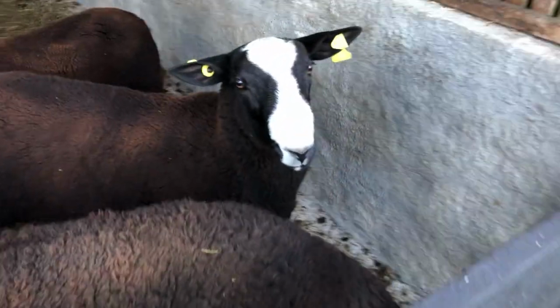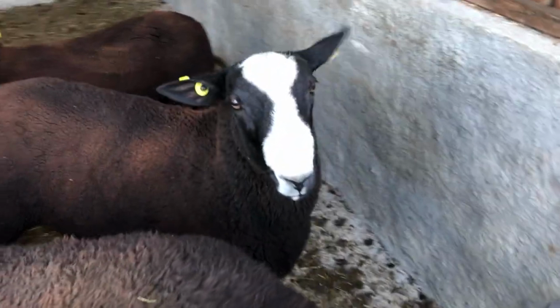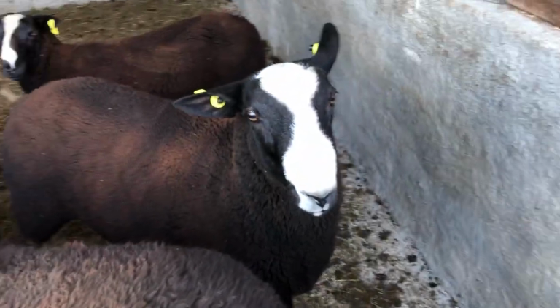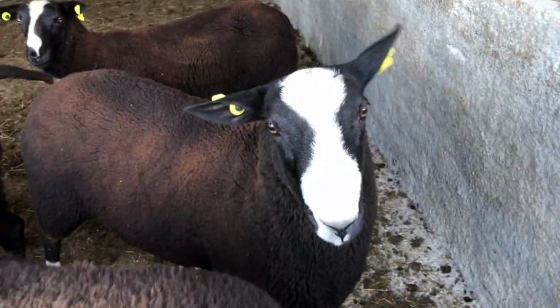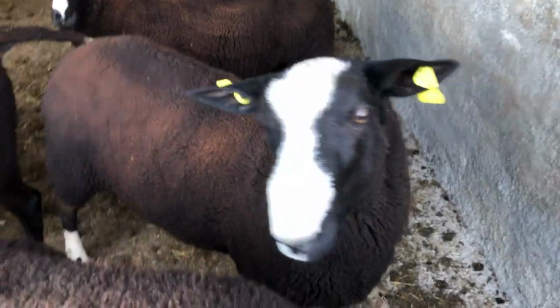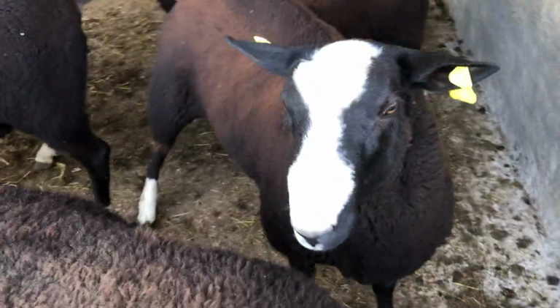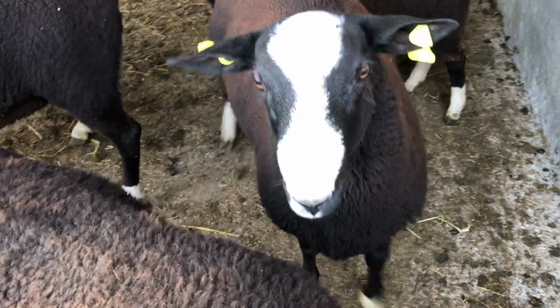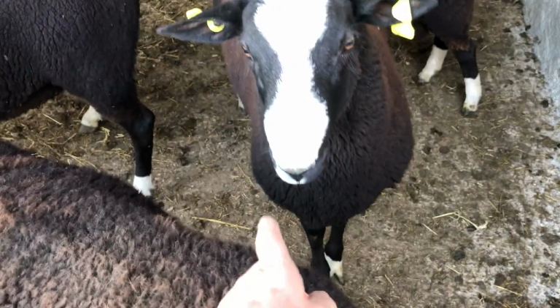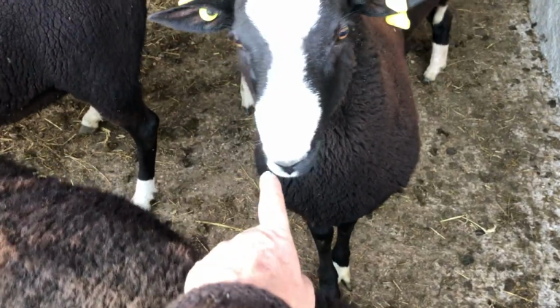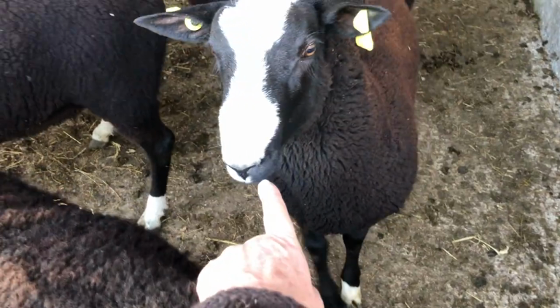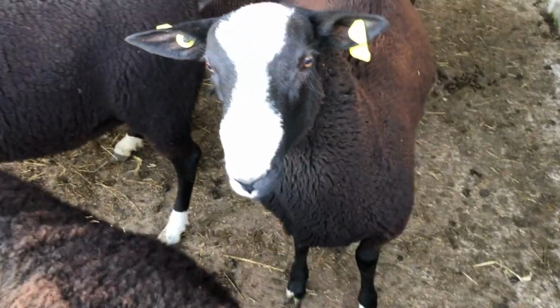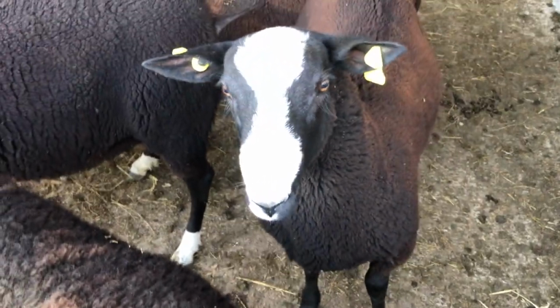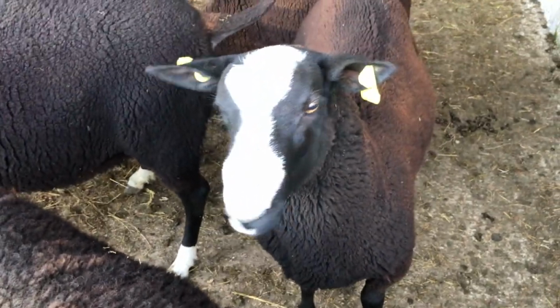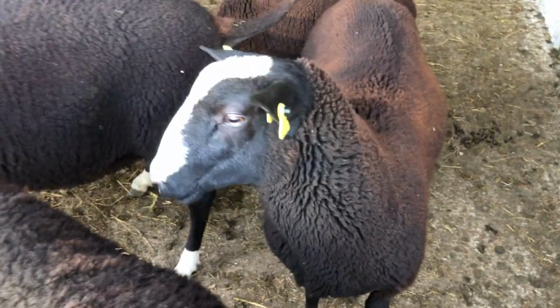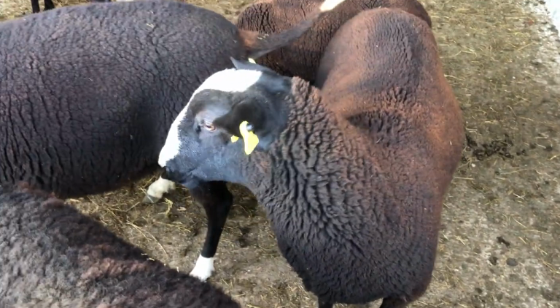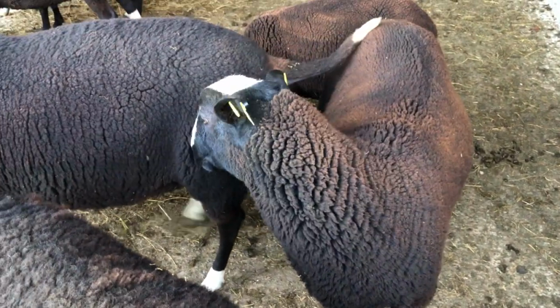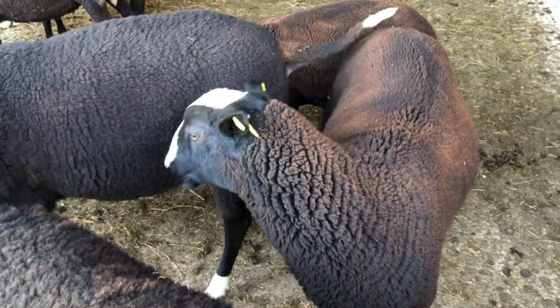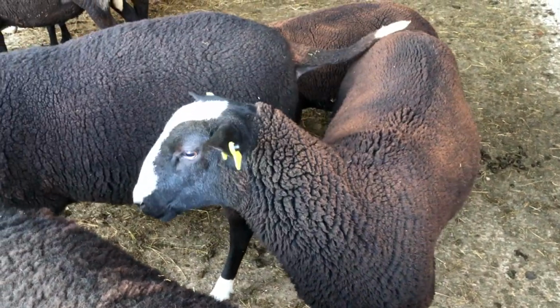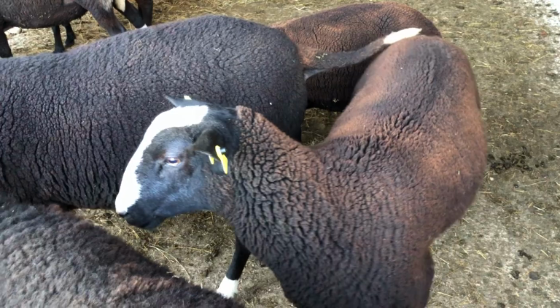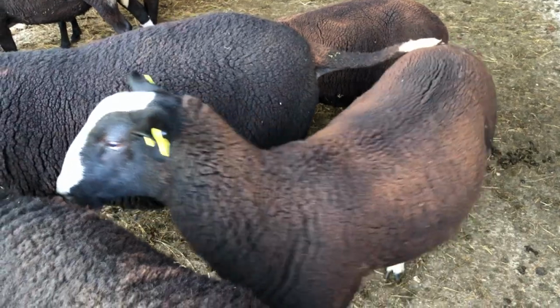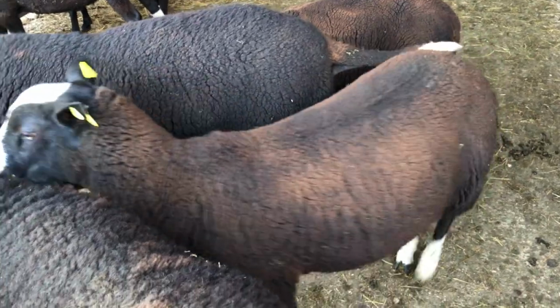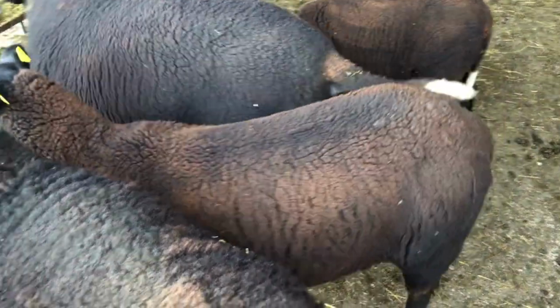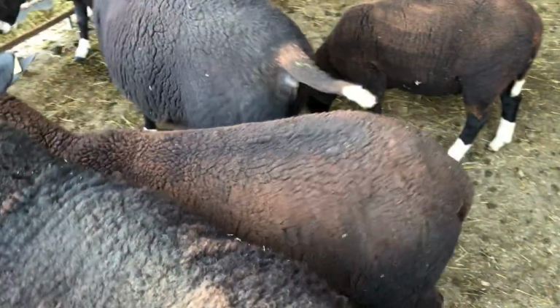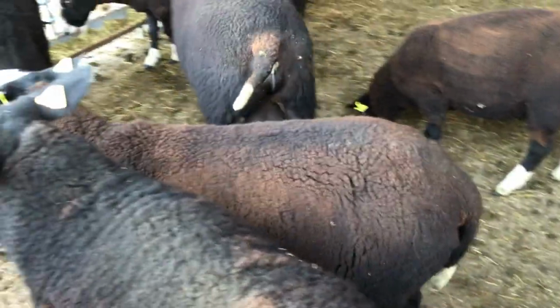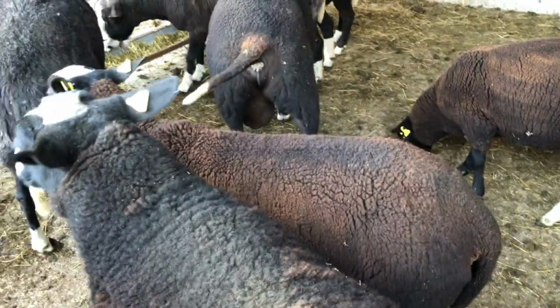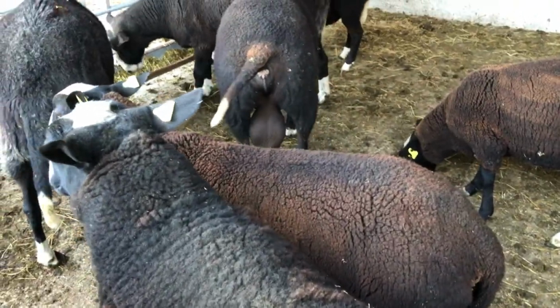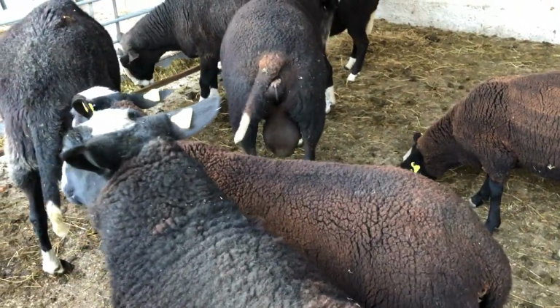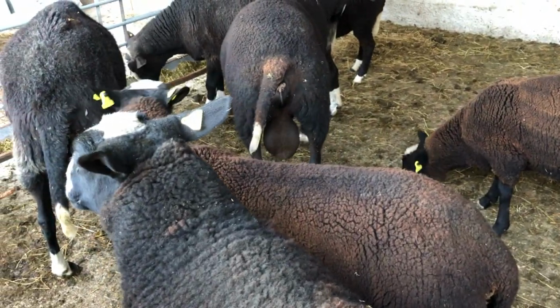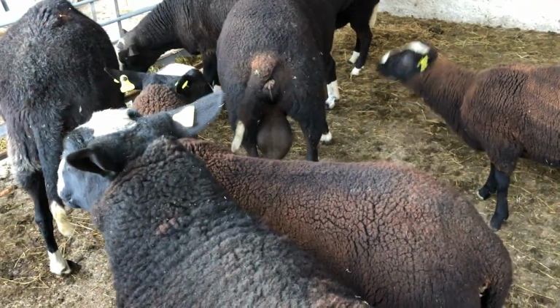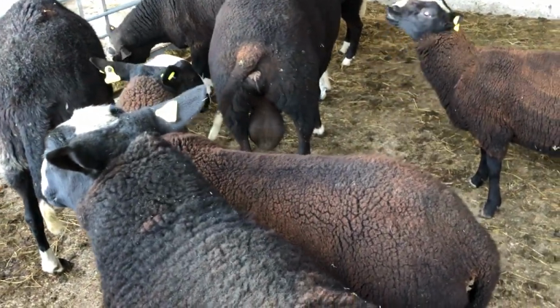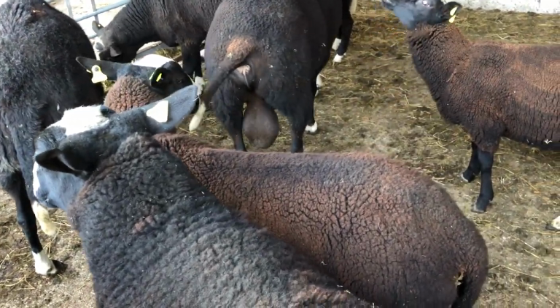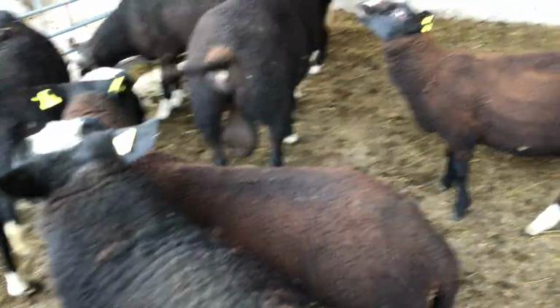Hopefully there won't be any injuries. And you're a very handsome looking ram lamb, aren't you? Yeah. Nice bit of length. Really nice looking fella.